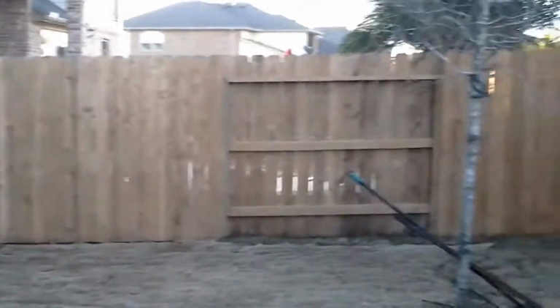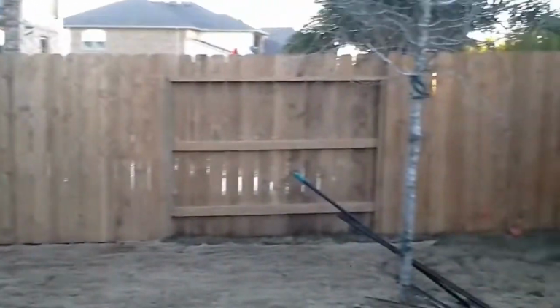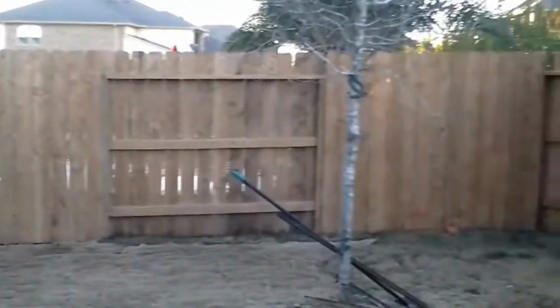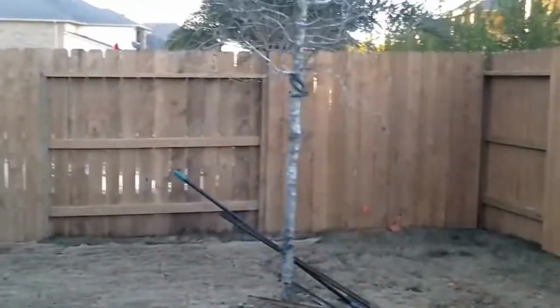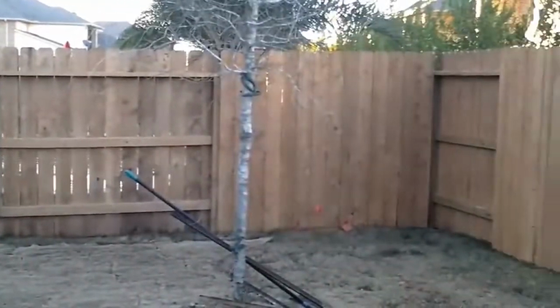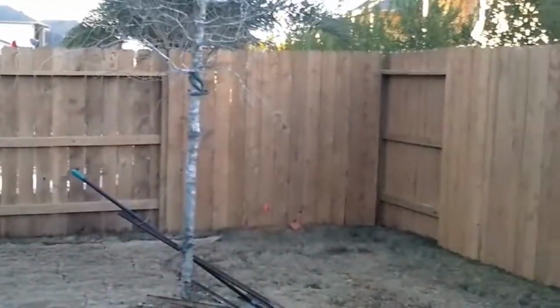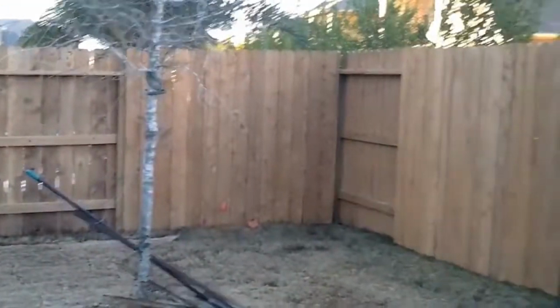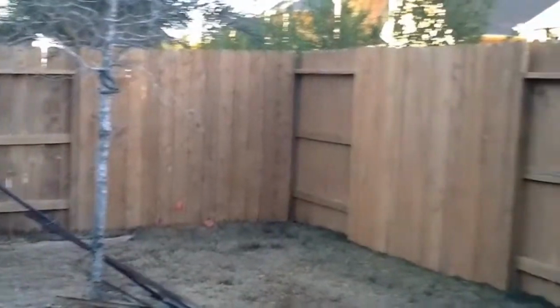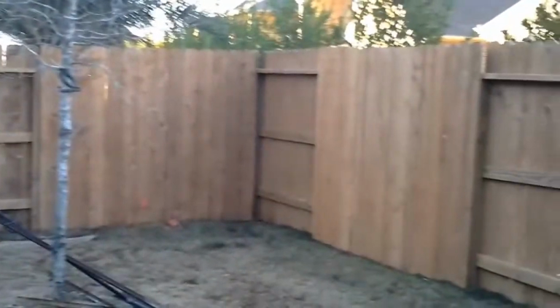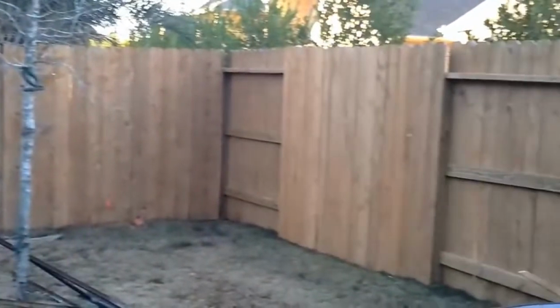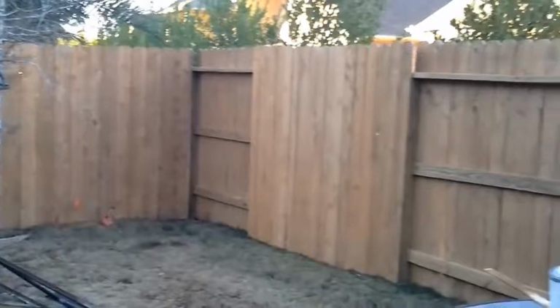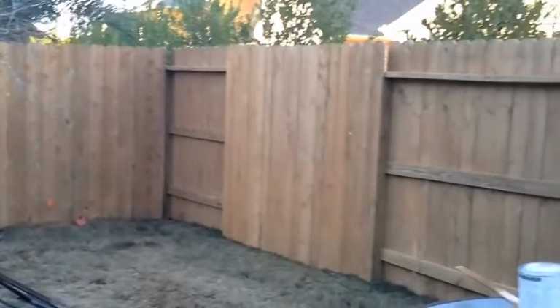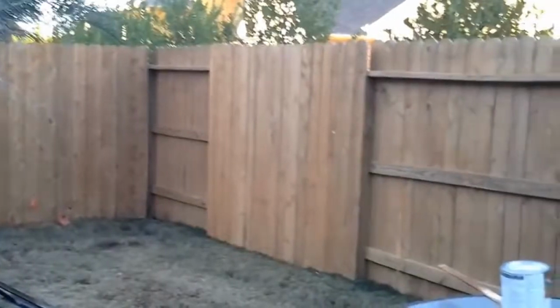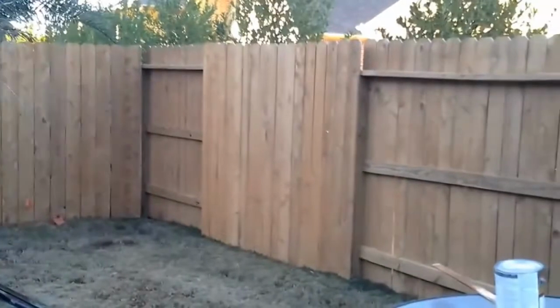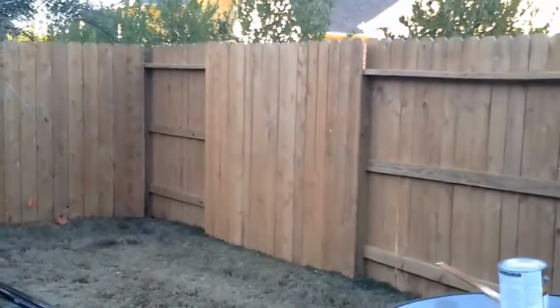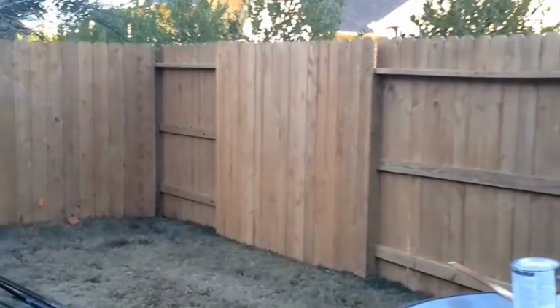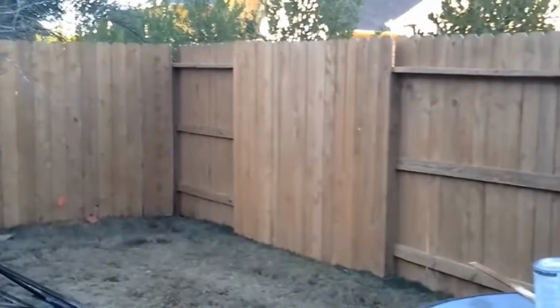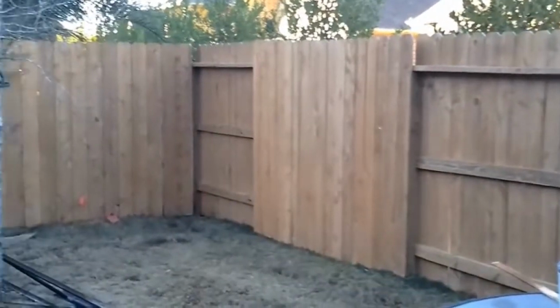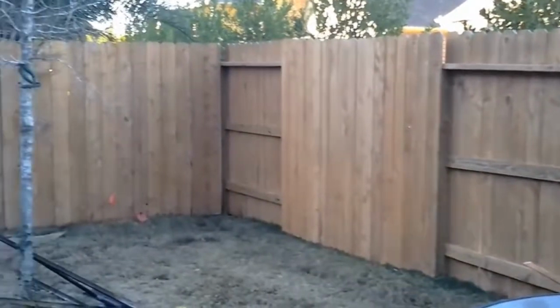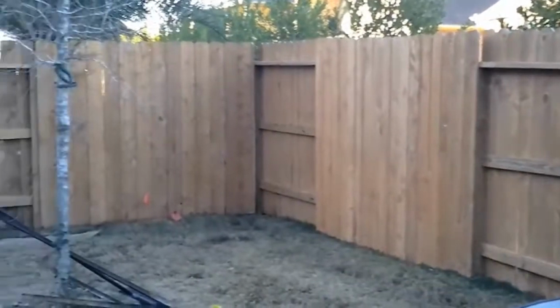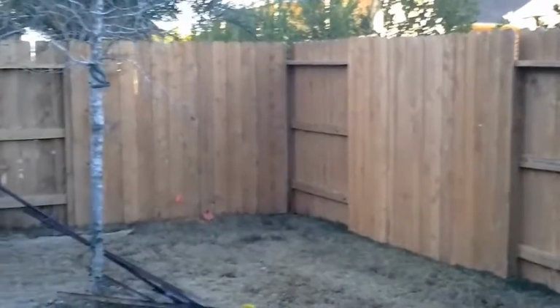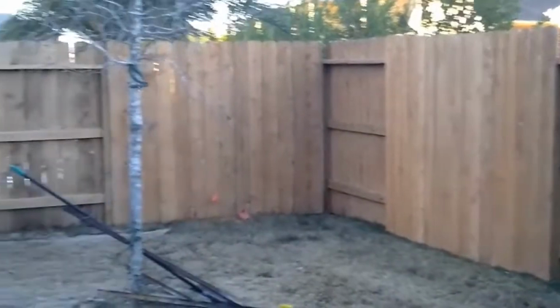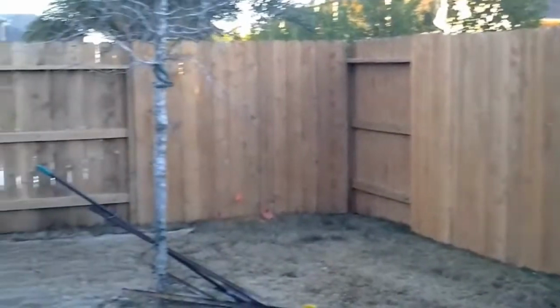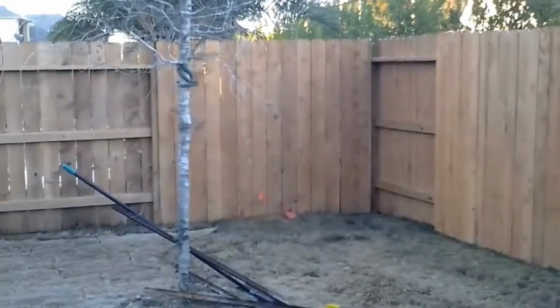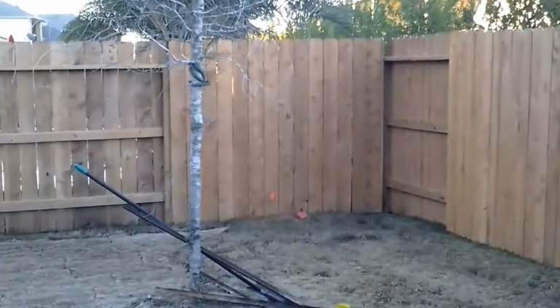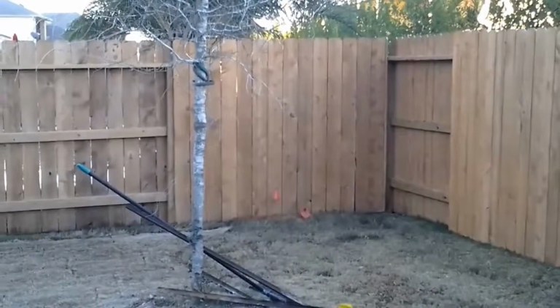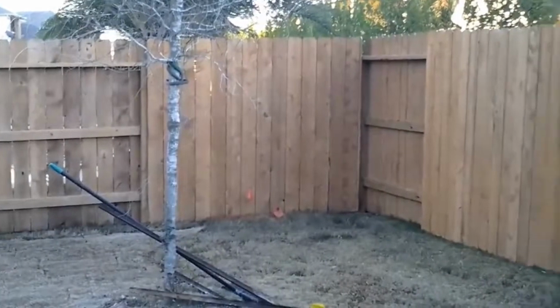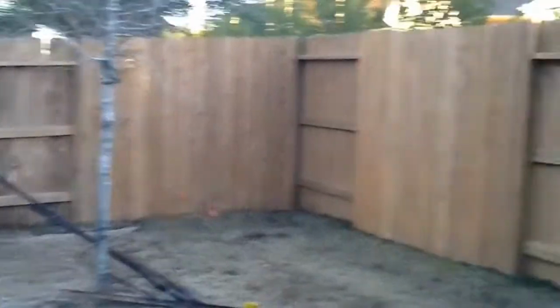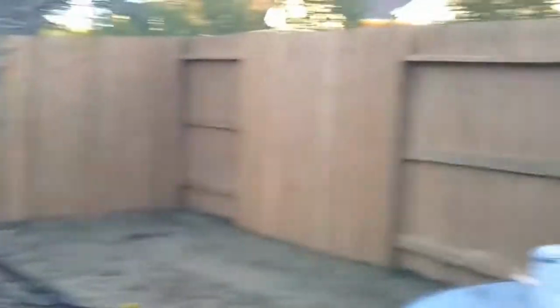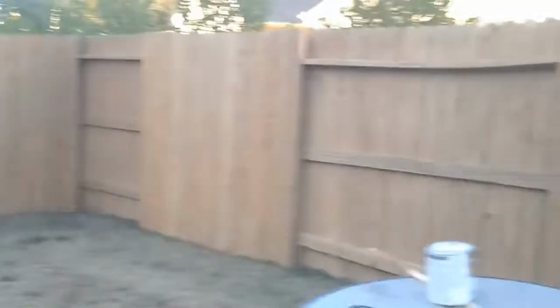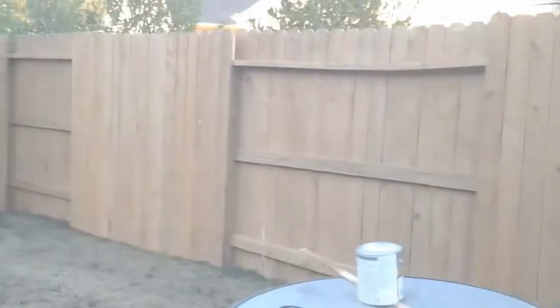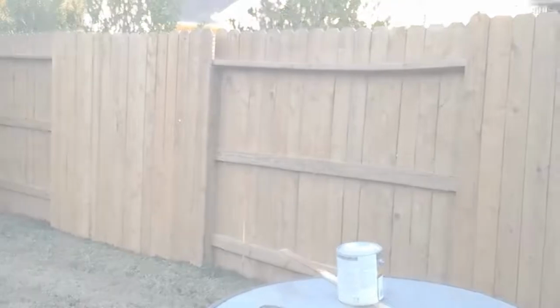Let us know if you've got a fence or a deck that you need to get stained — we'll get it looking beautiful too. Thanks for checking out the video. Bye-bye.